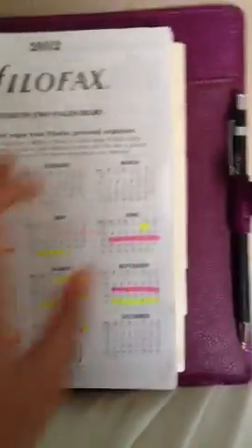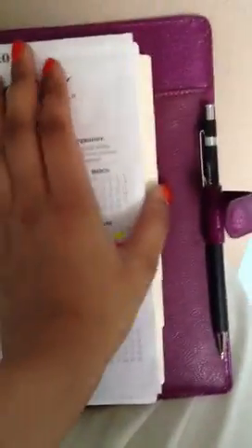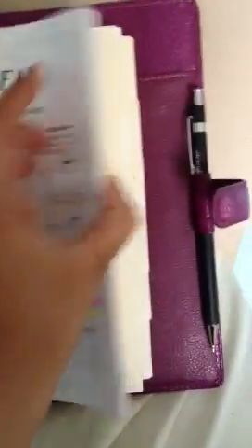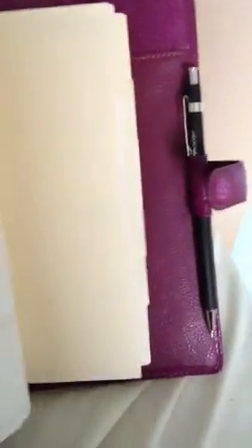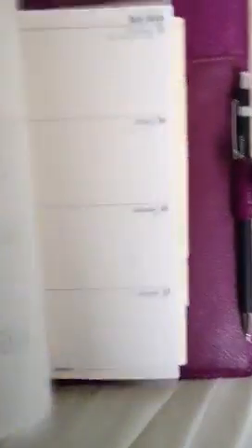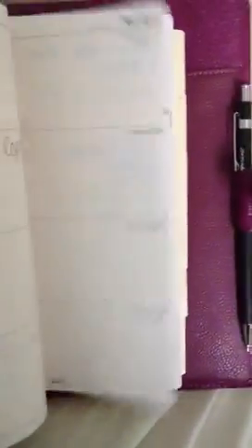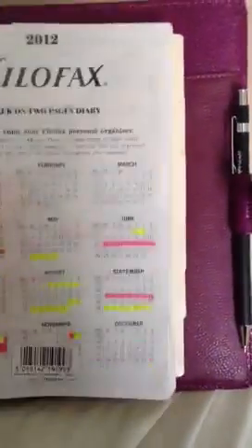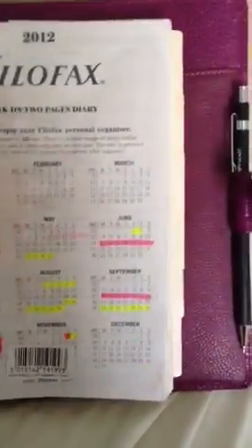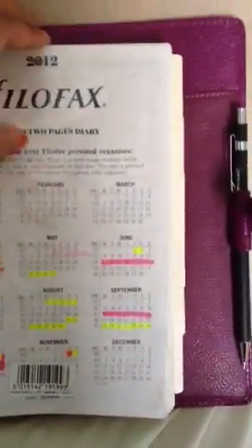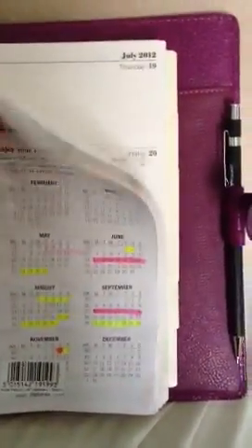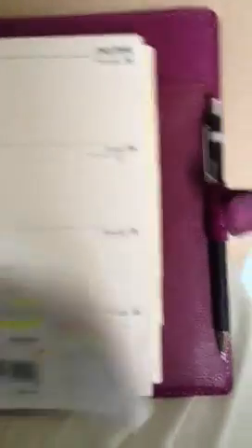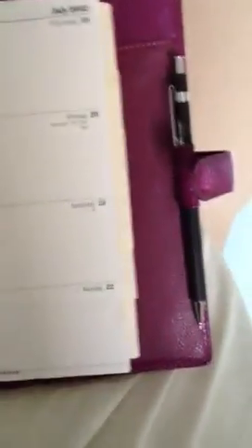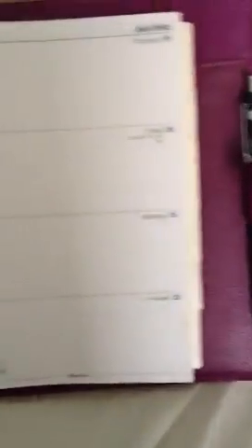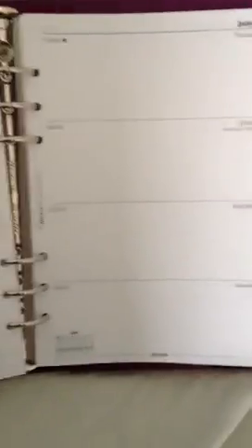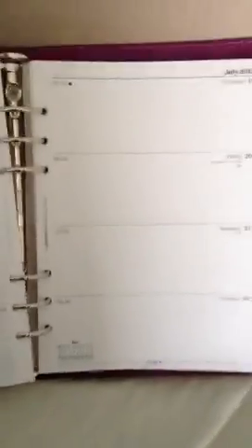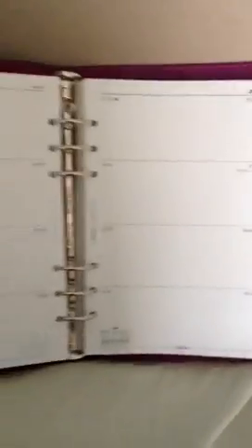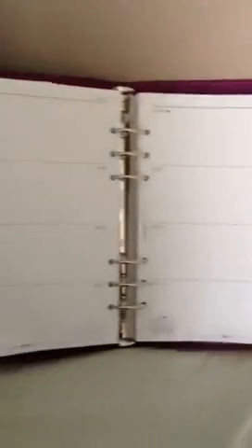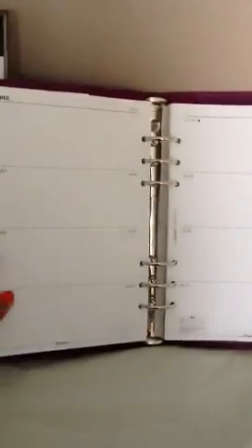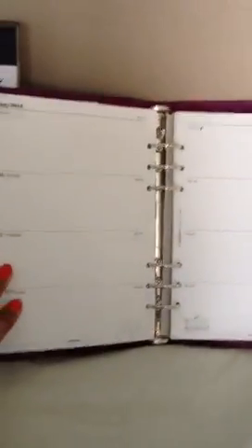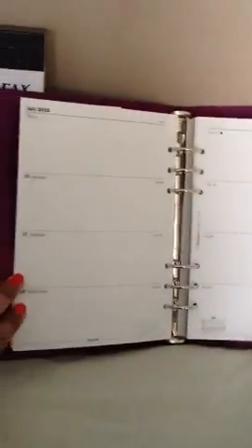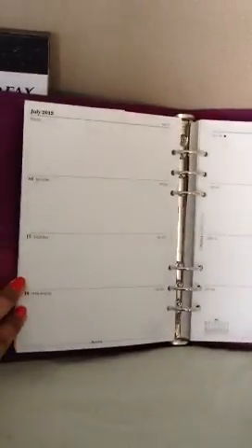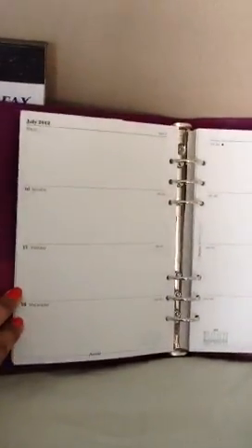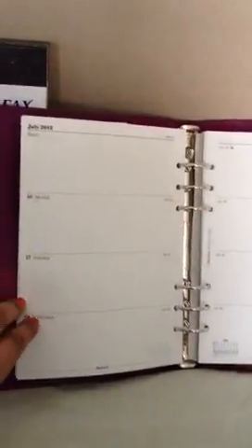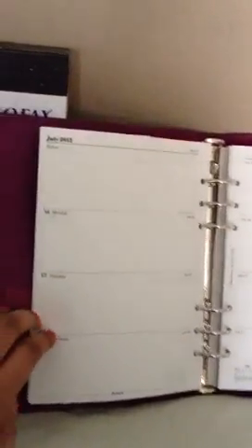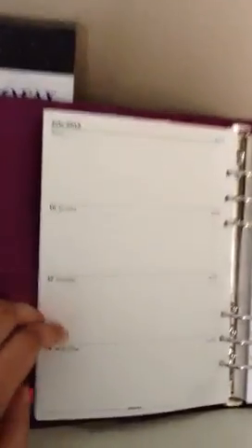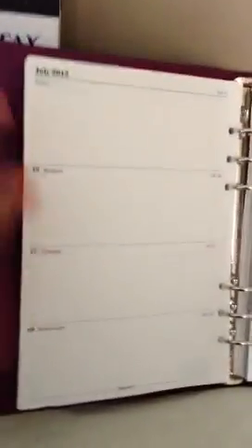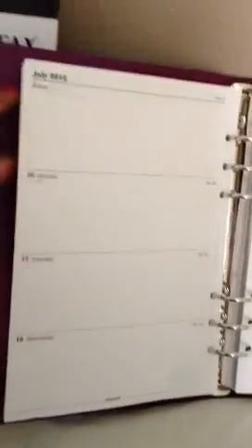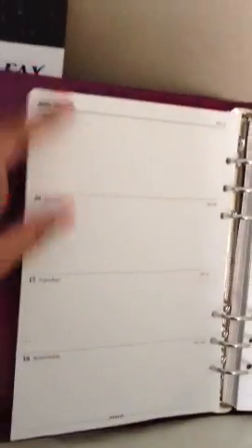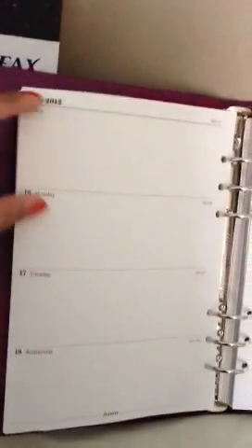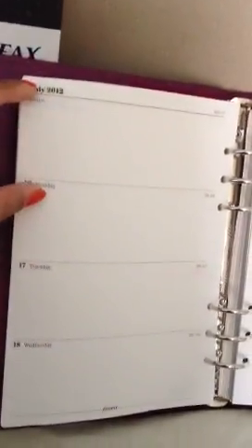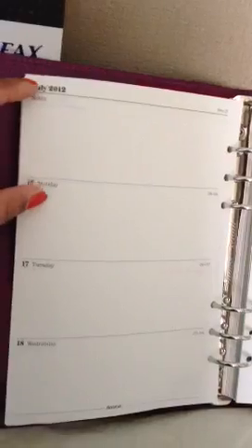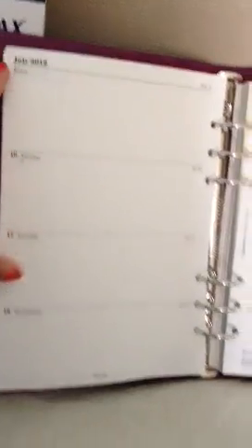And it's got your organiser in there, which is a week to two pages. It has a notes section at the start of each week there.